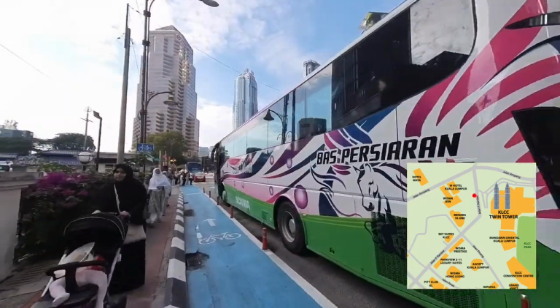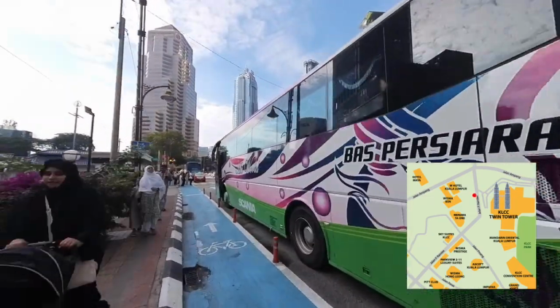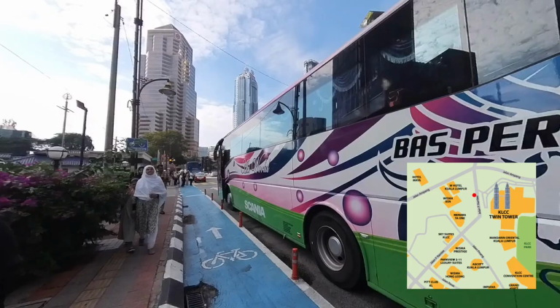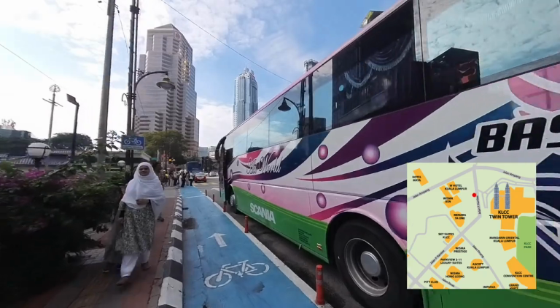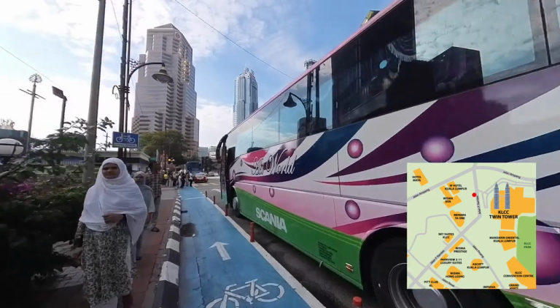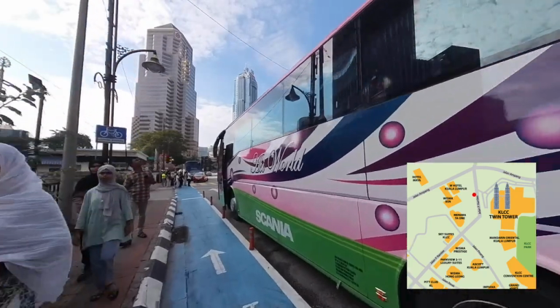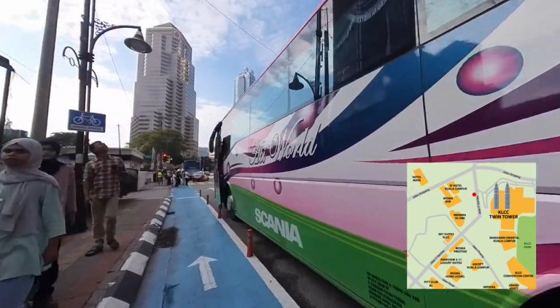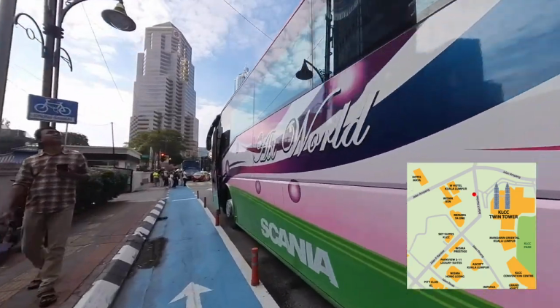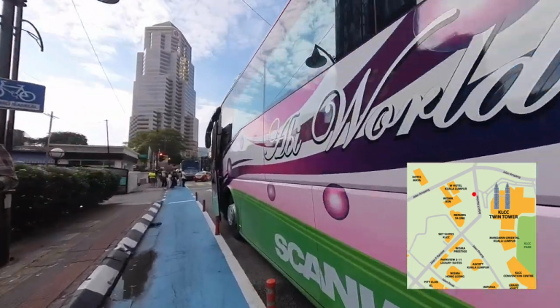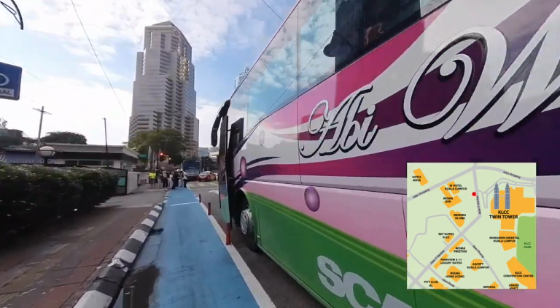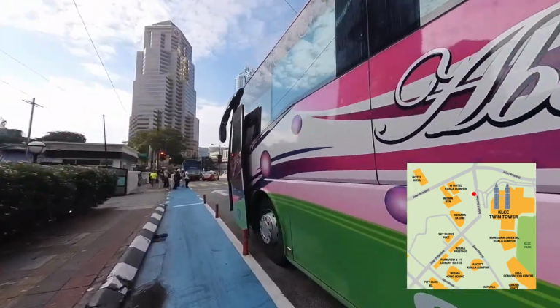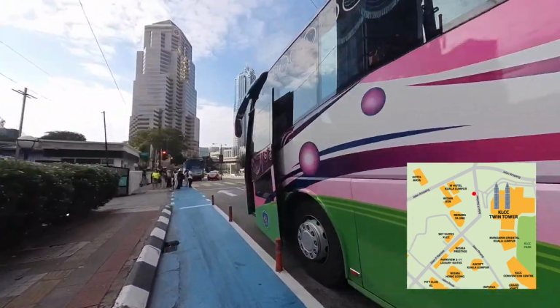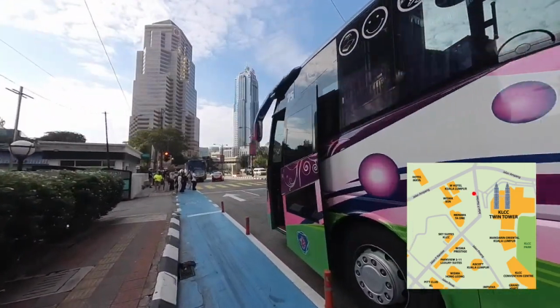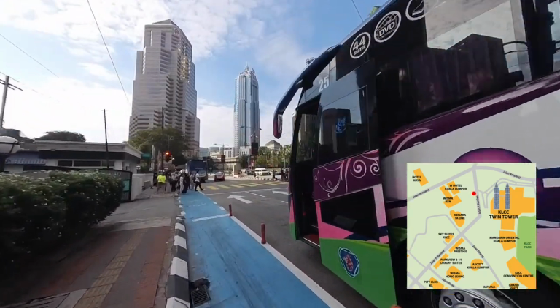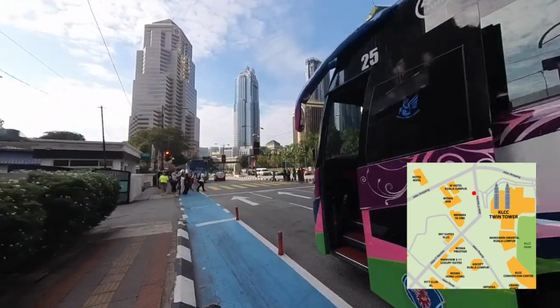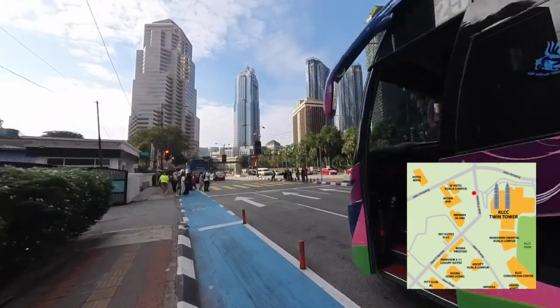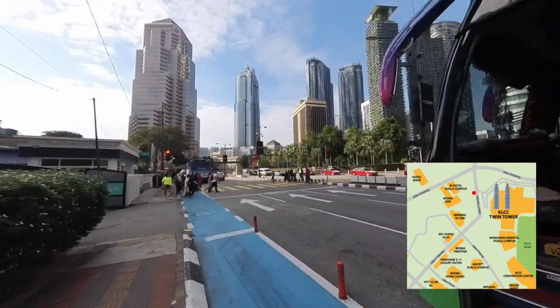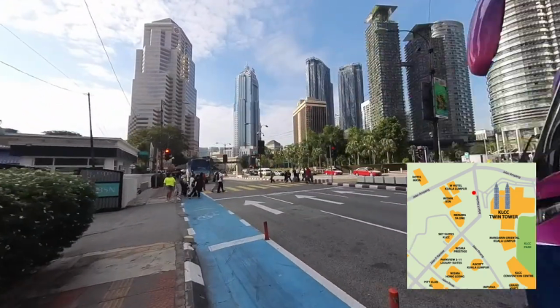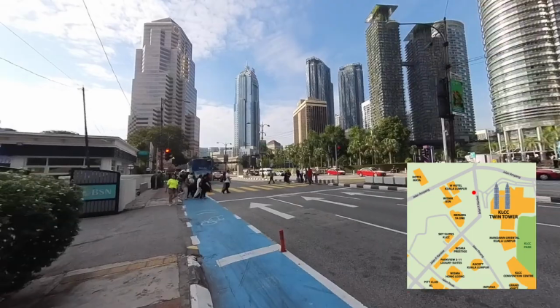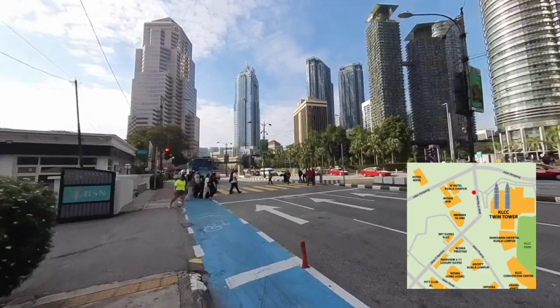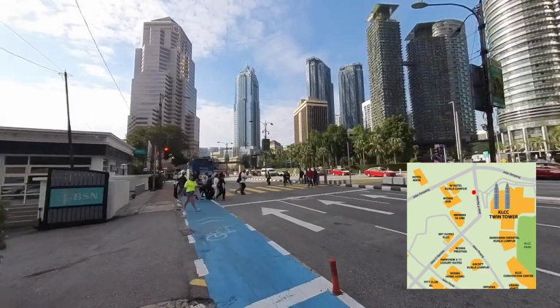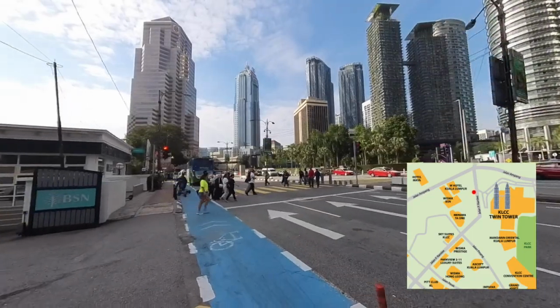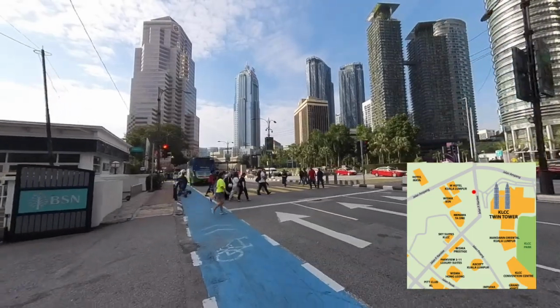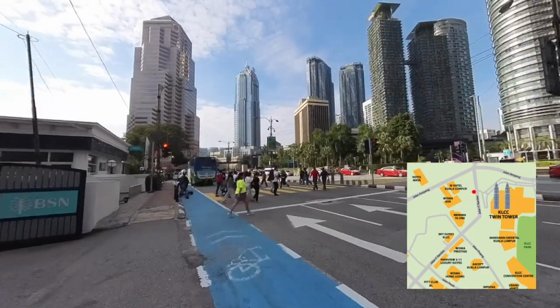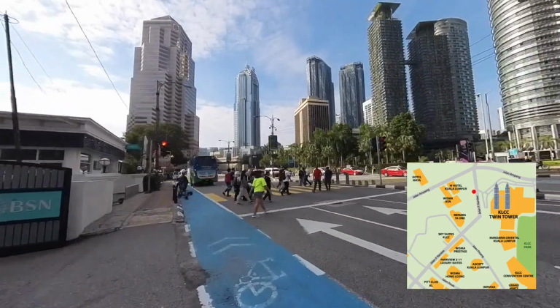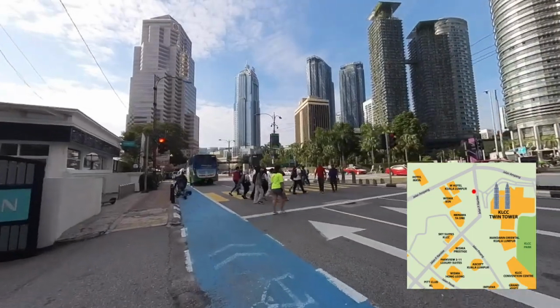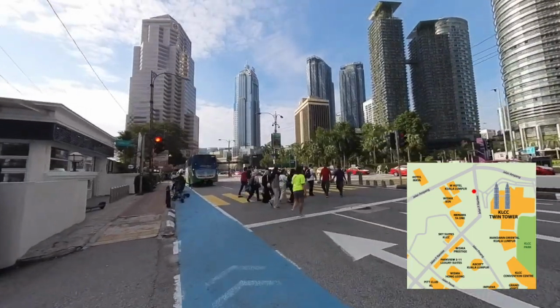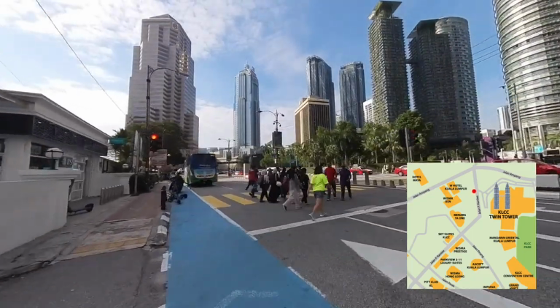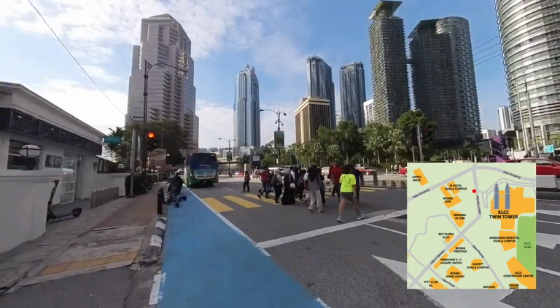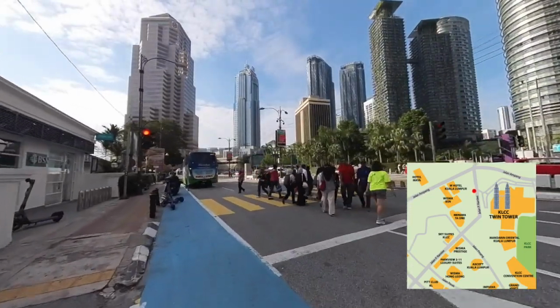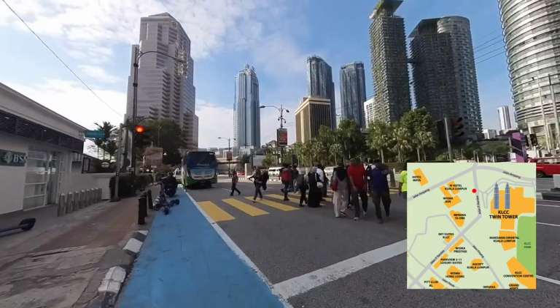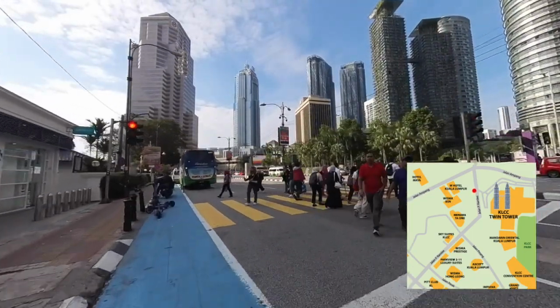I have to move forward to the traffic light in front for pedestrians to cross these busy roads. After crossing the road, I will make my way to the side entrance of Suria KLCC Mall.